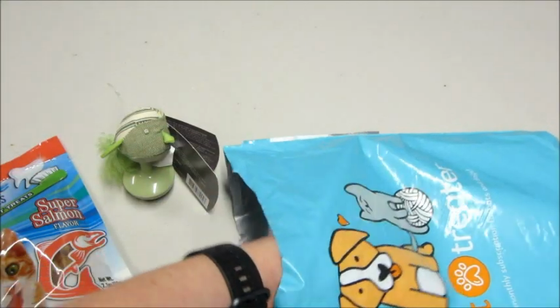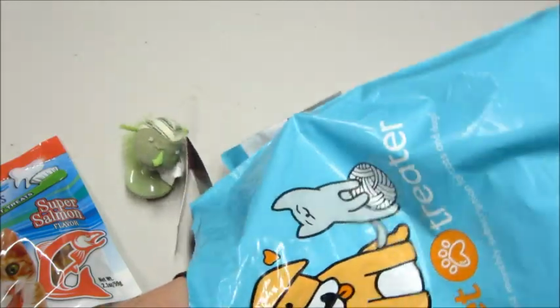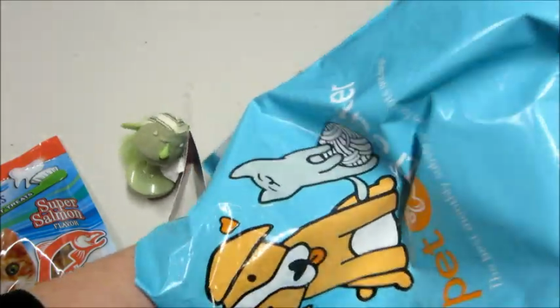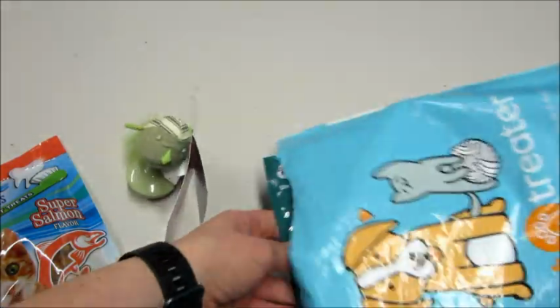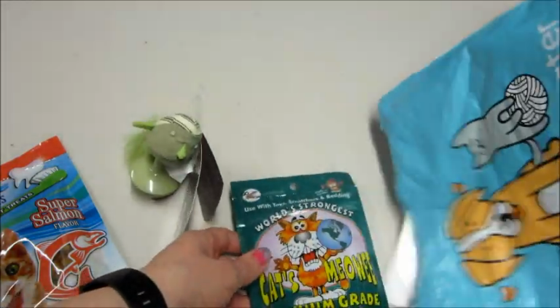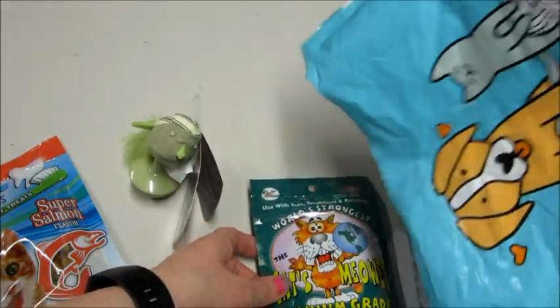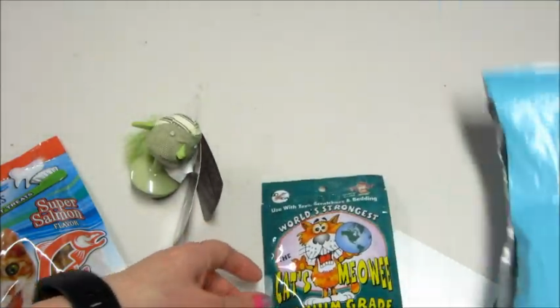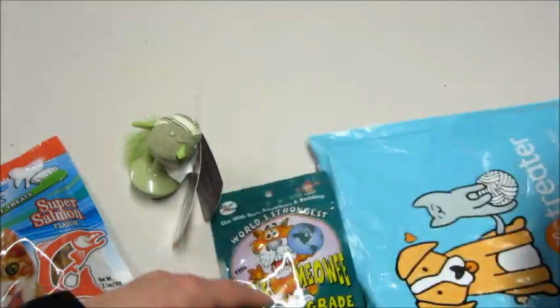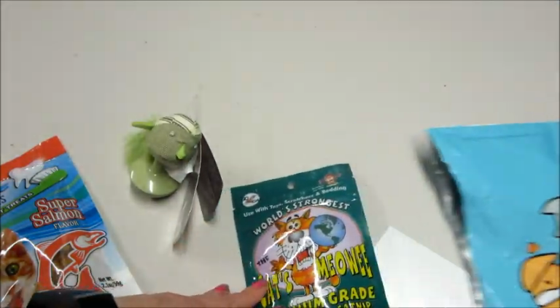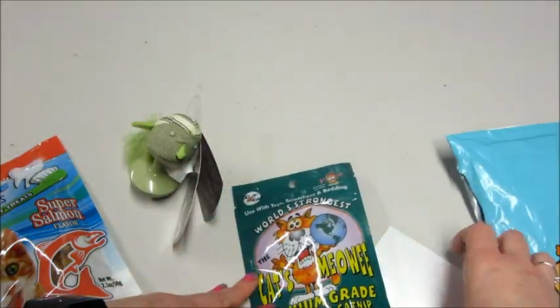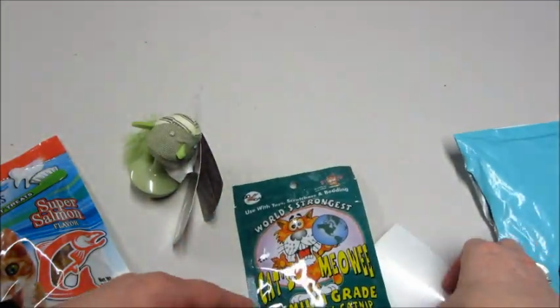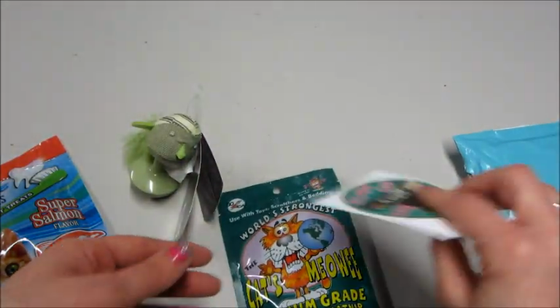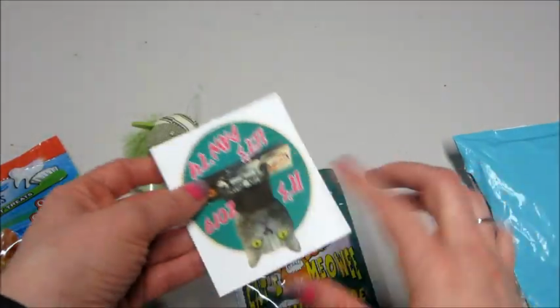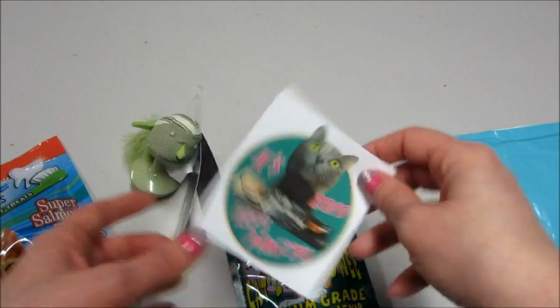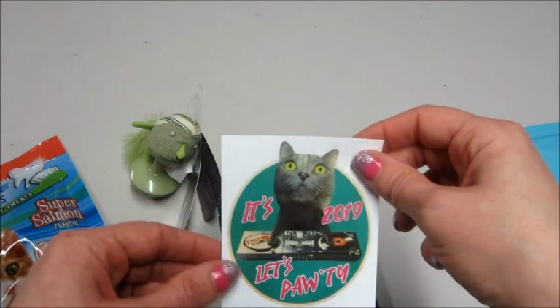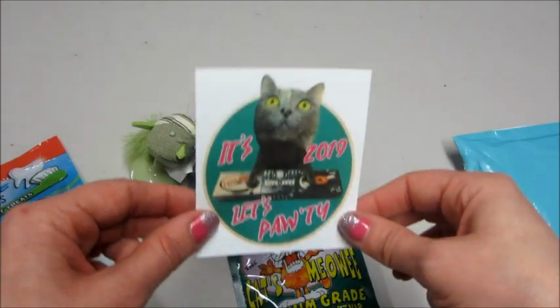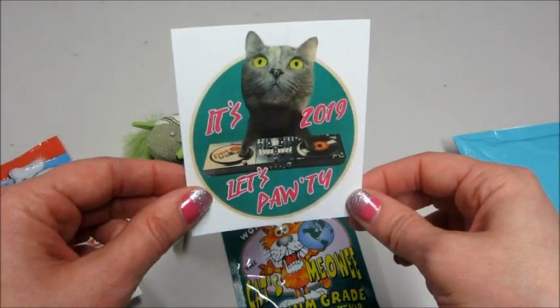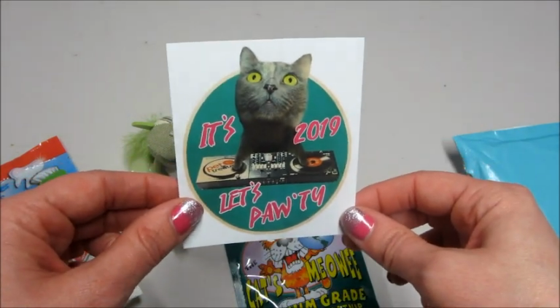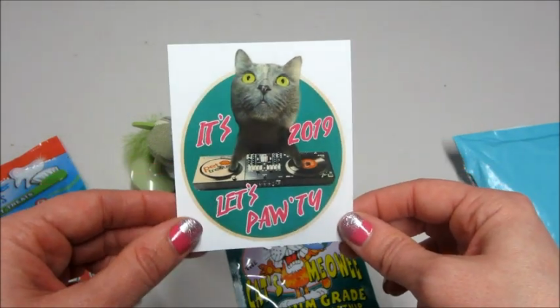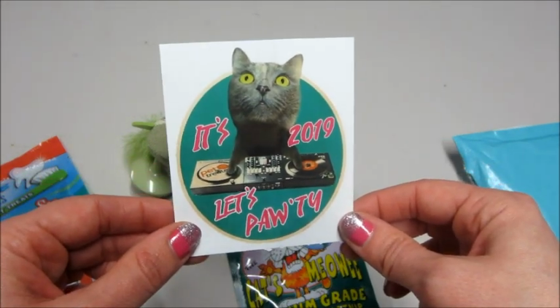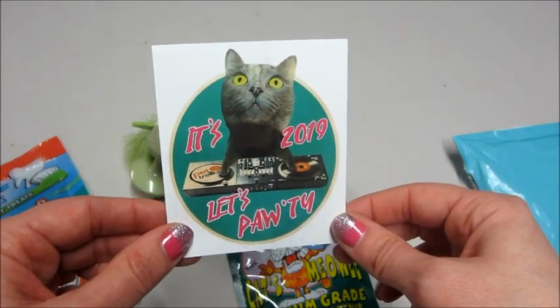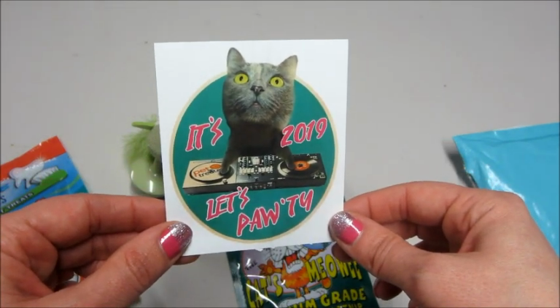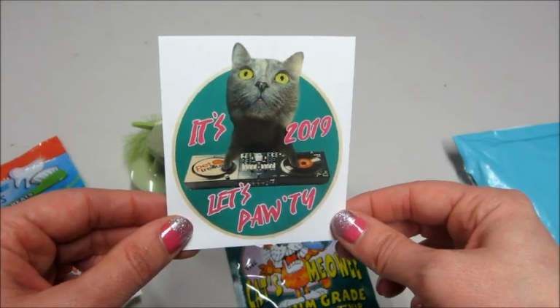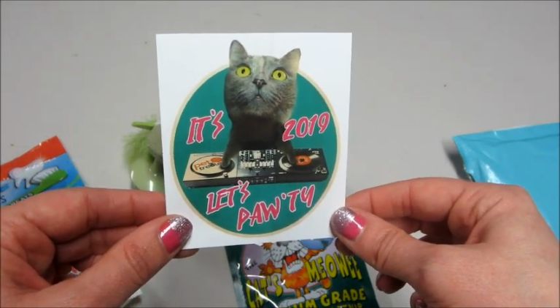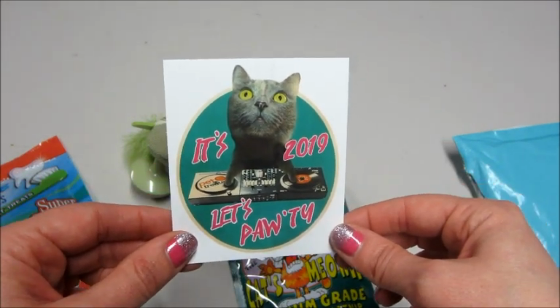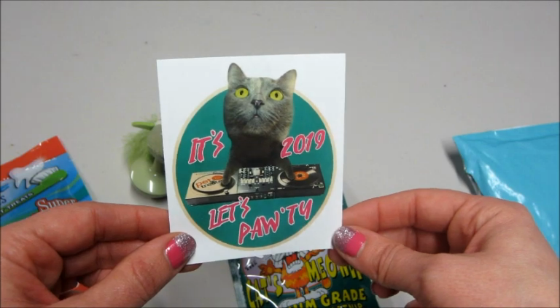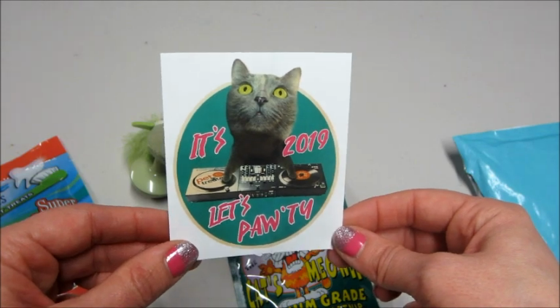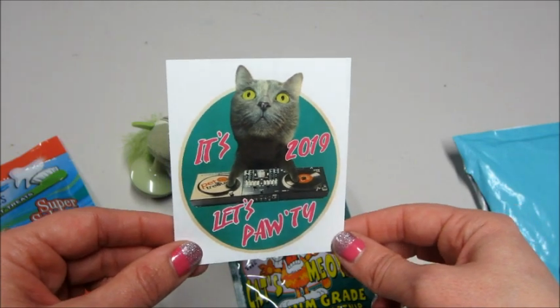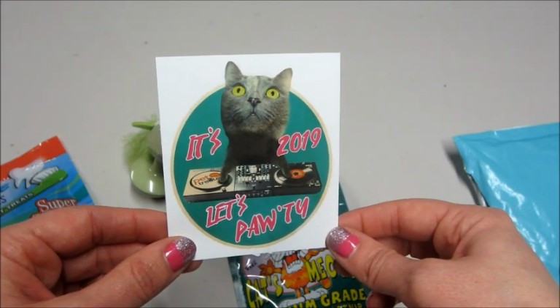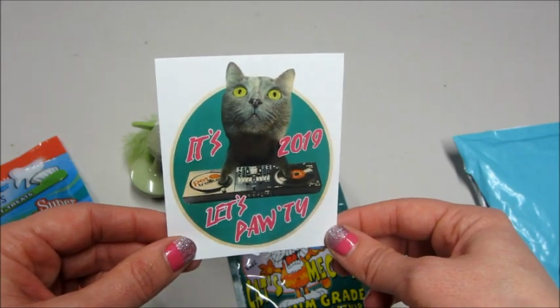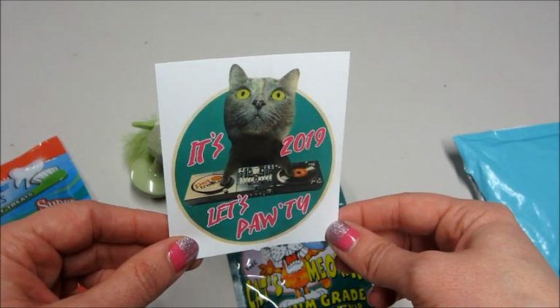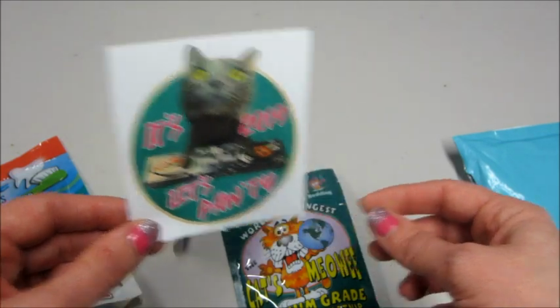Too bad Jackson's not here to see what sticker we got this month. He always gets a really cool sticker but he's at school so I'll have to show it to him when he gets home. It's 2019 — let's potty! That's cute, love it.